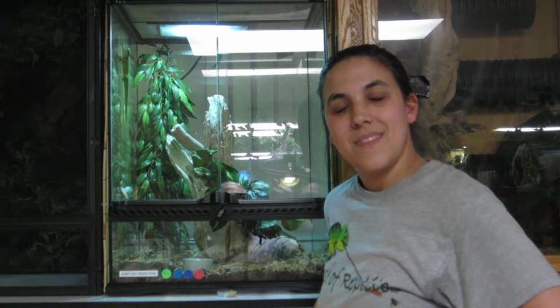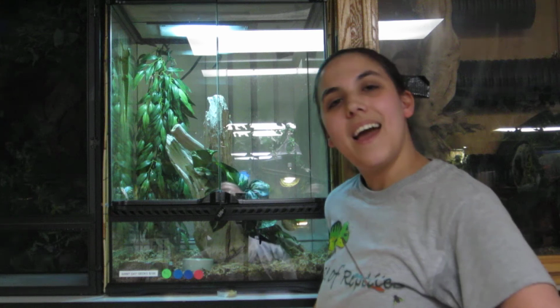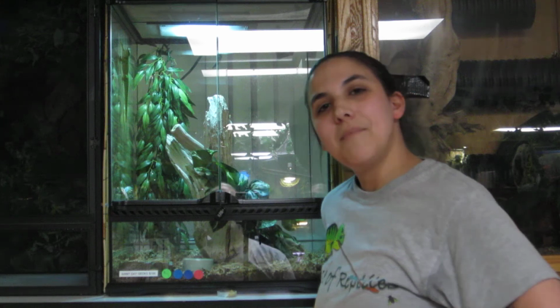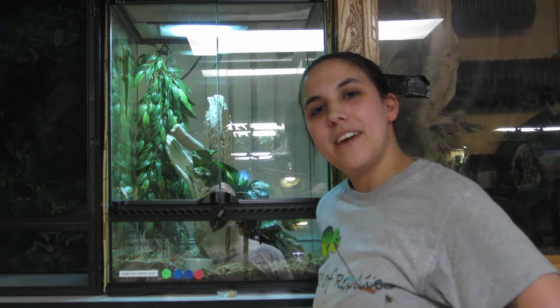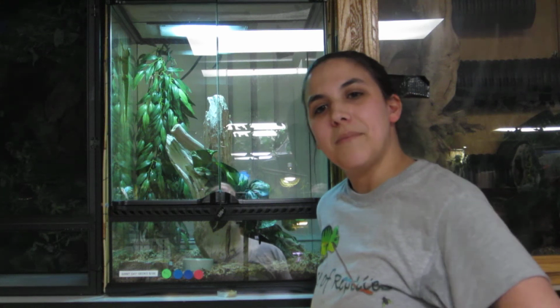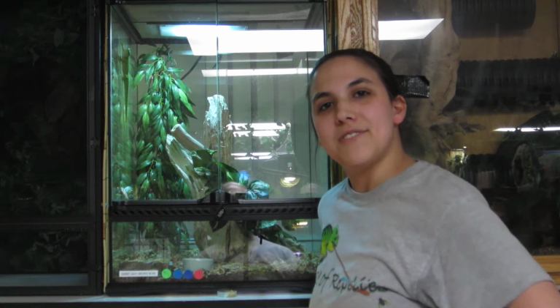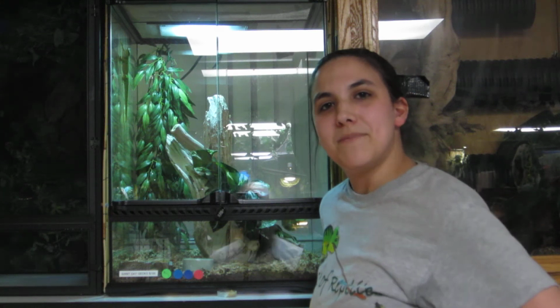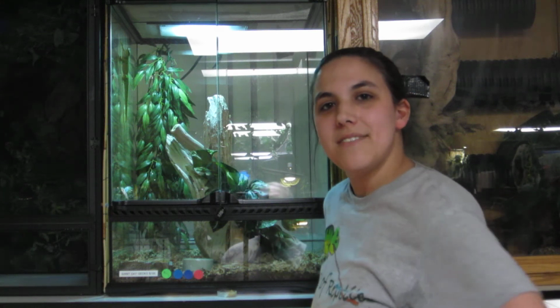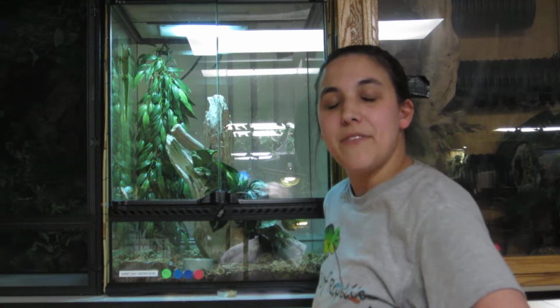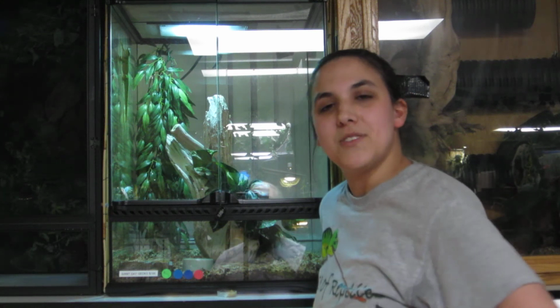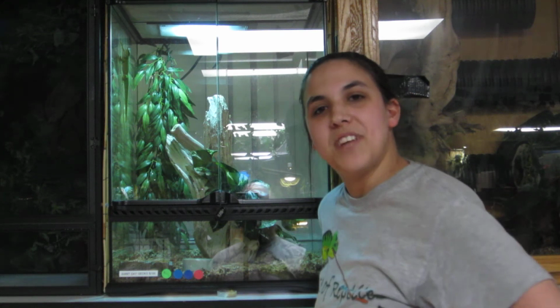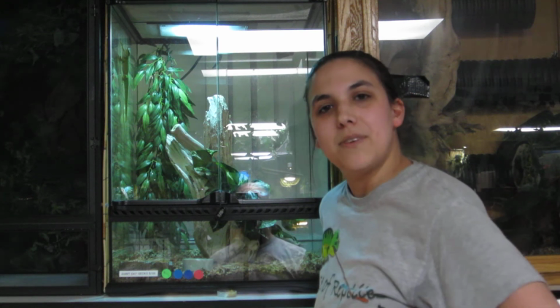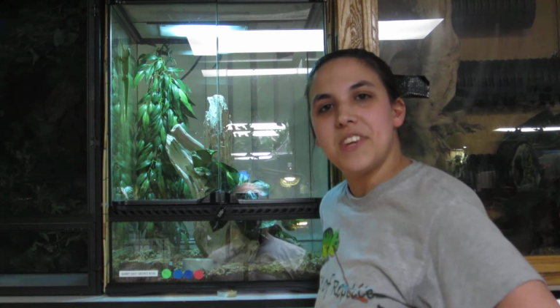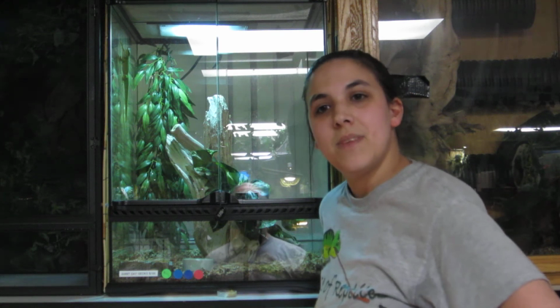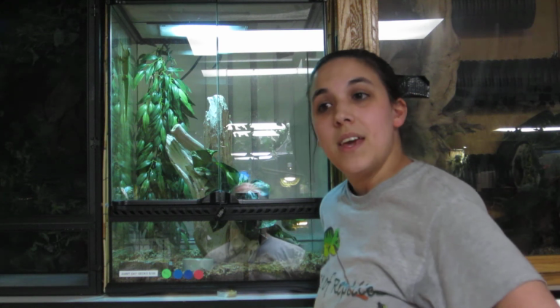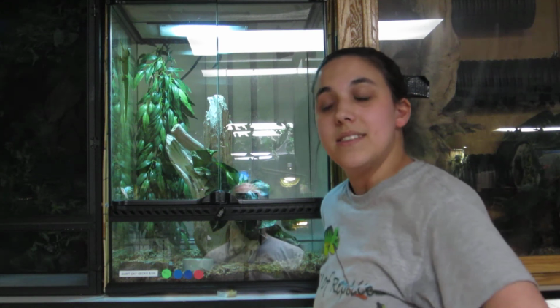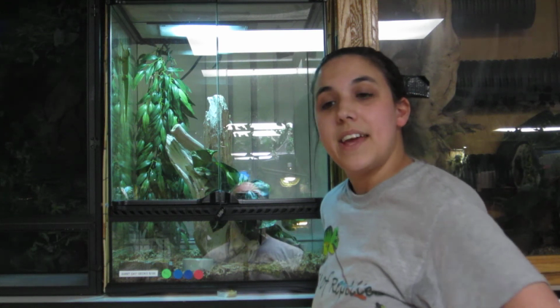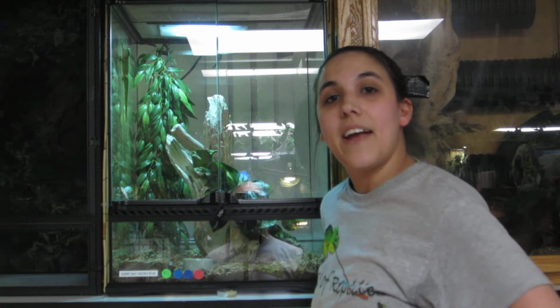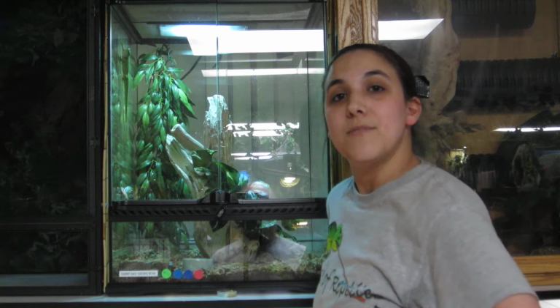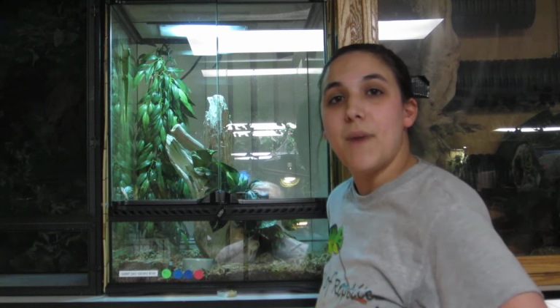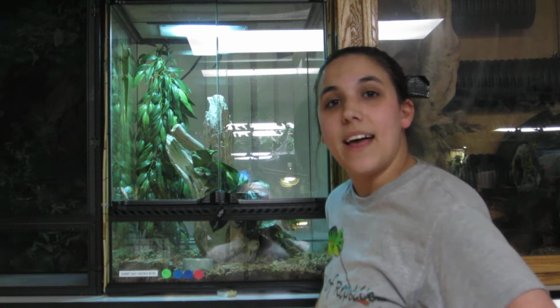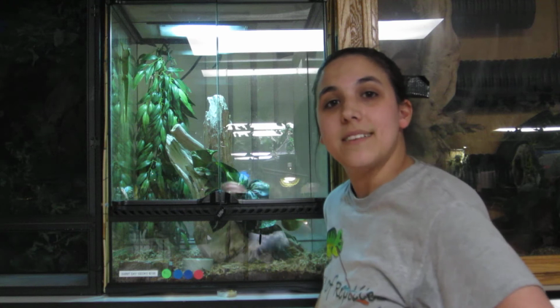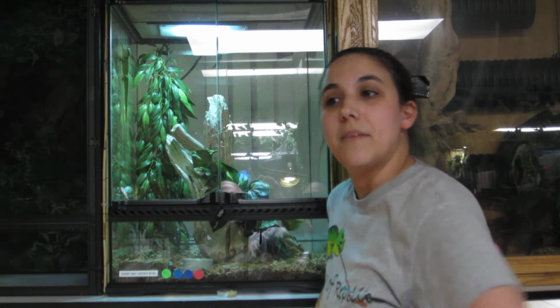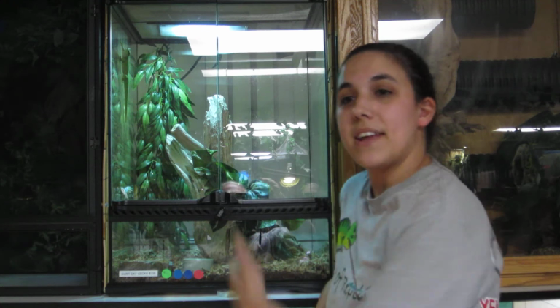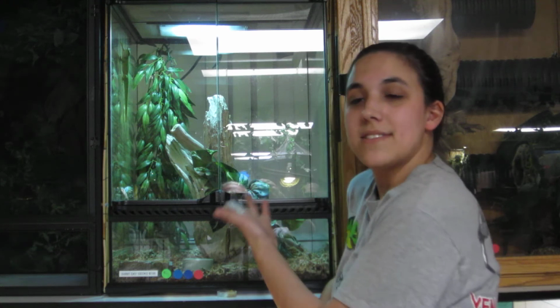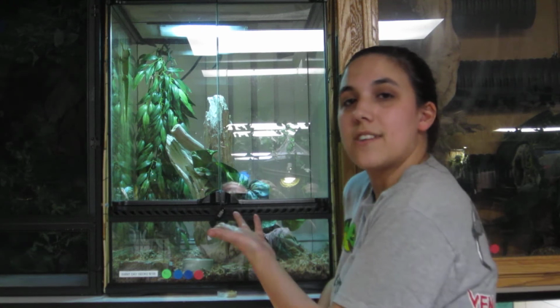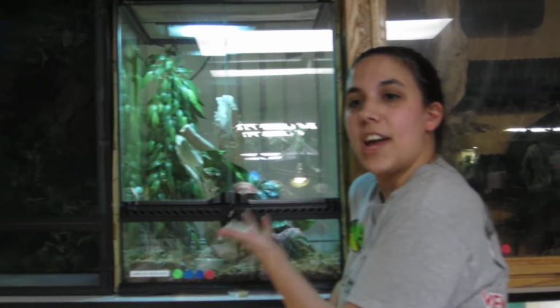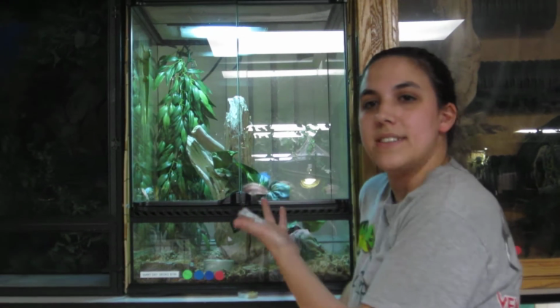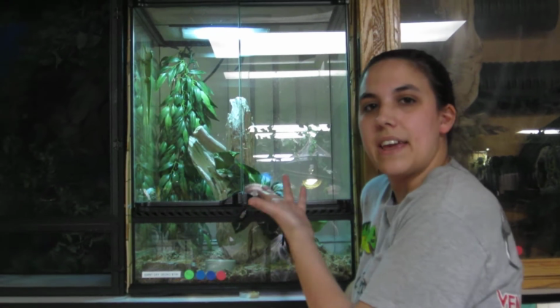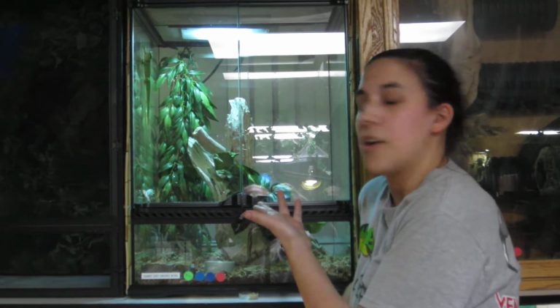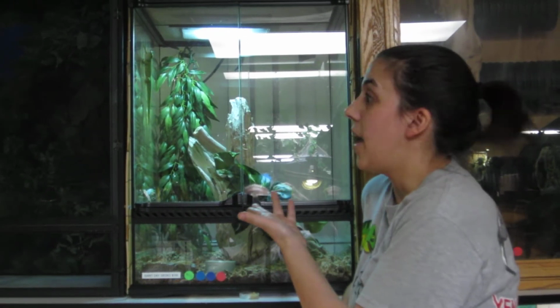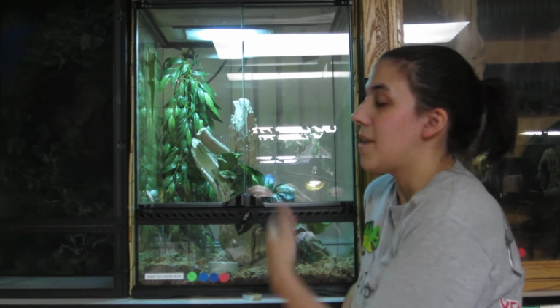Hi, I'm Leah from the House of Reptiles in the Venomous Reptile Museum, and today our animal spotlight is on the Madagascar giant day gecko behind me.